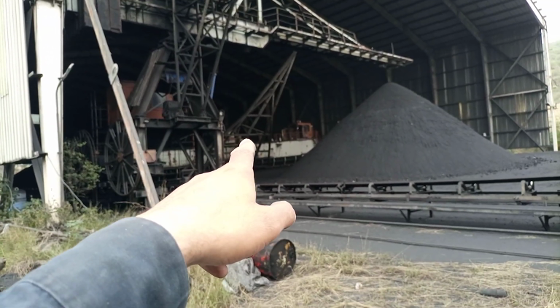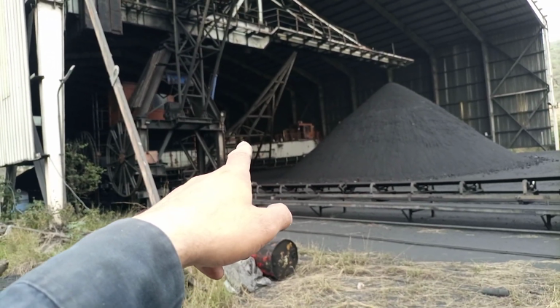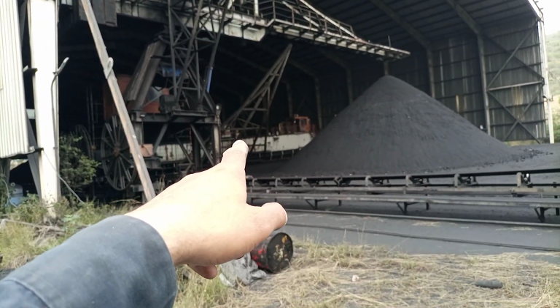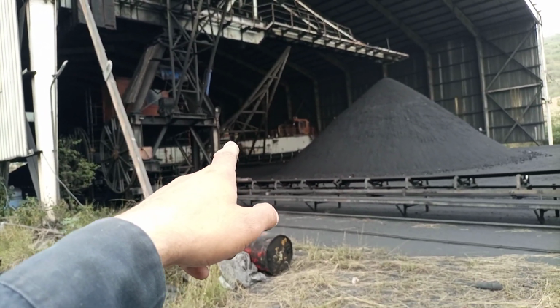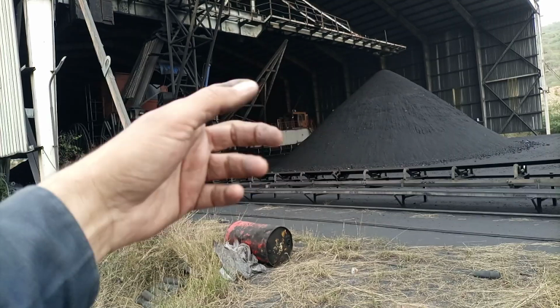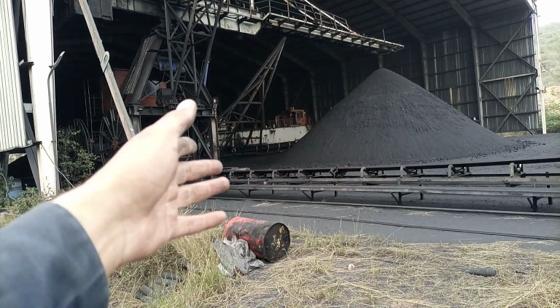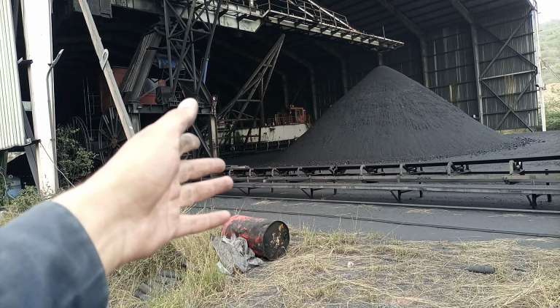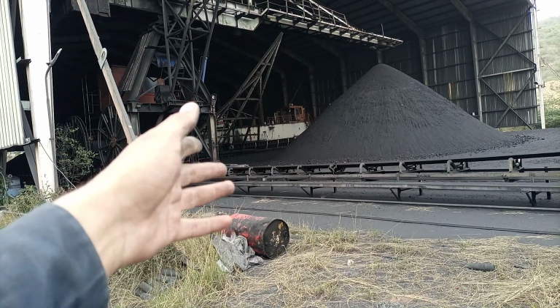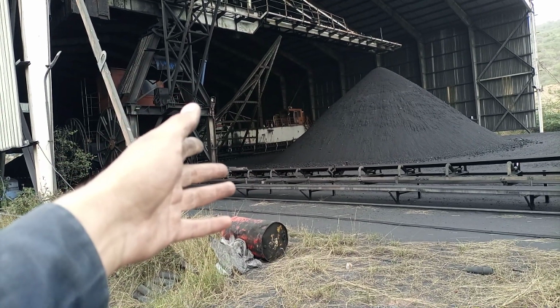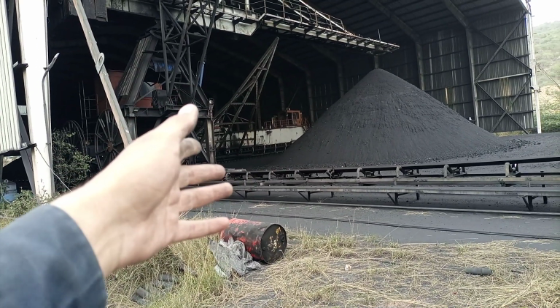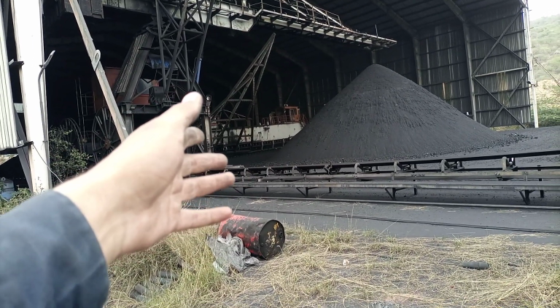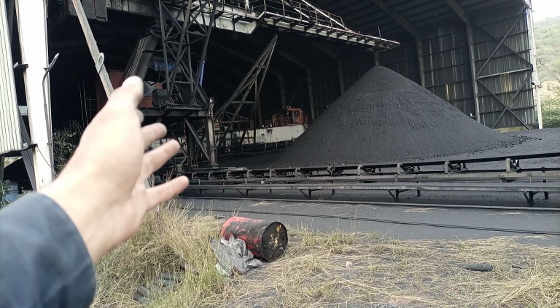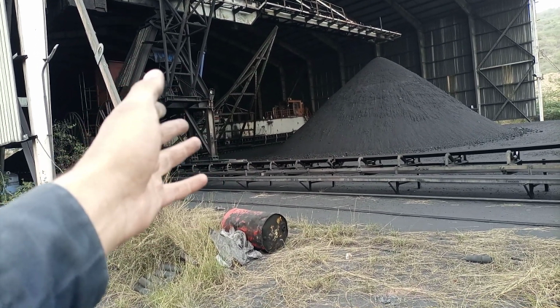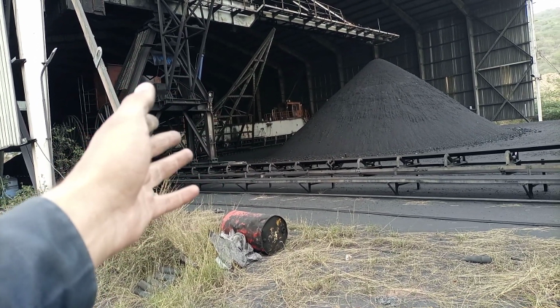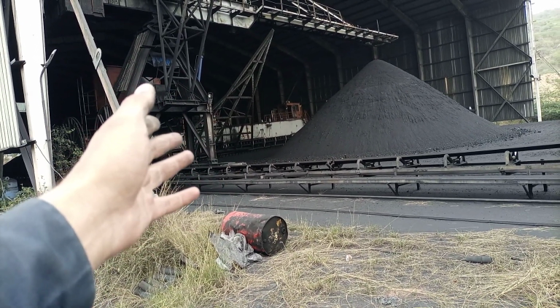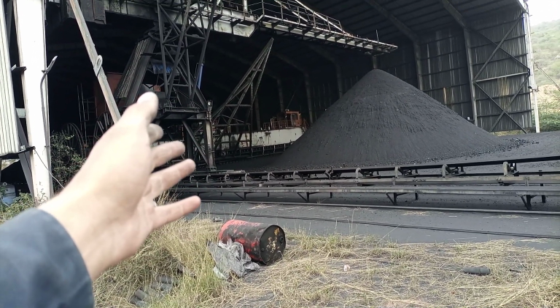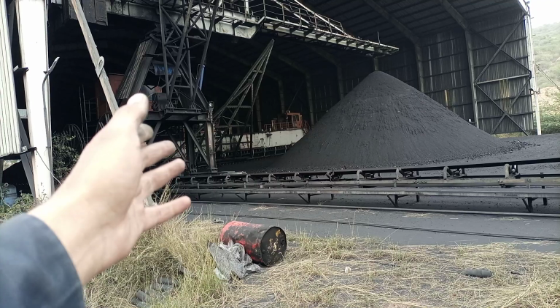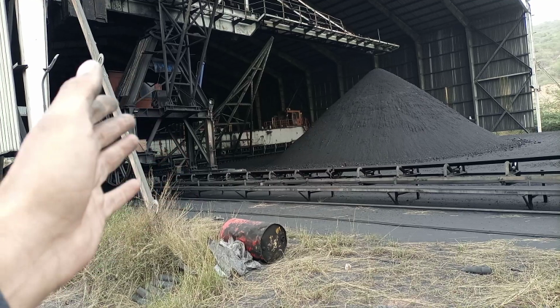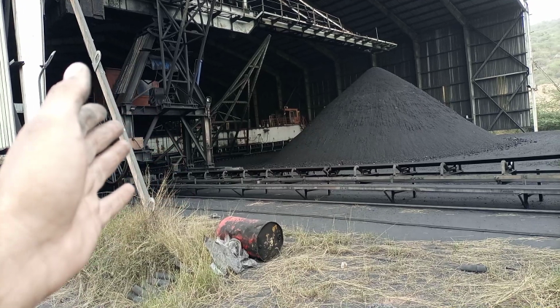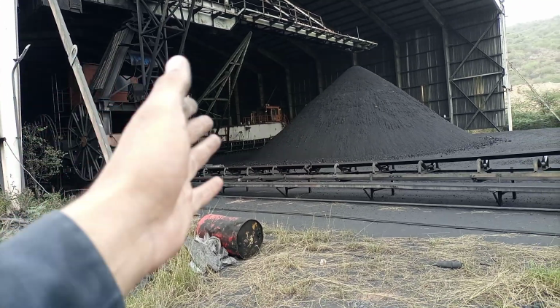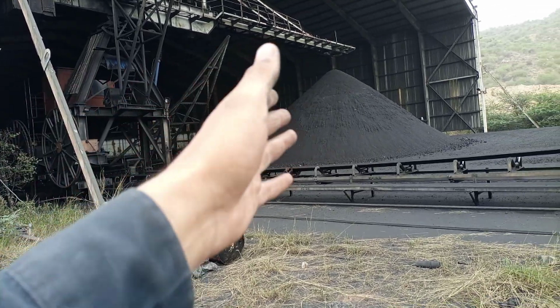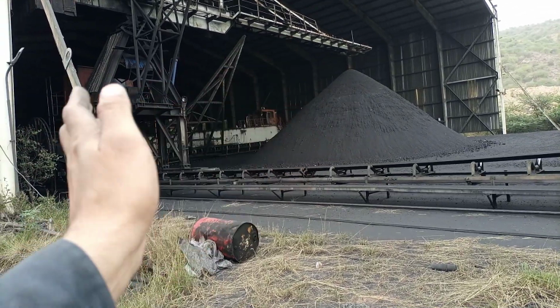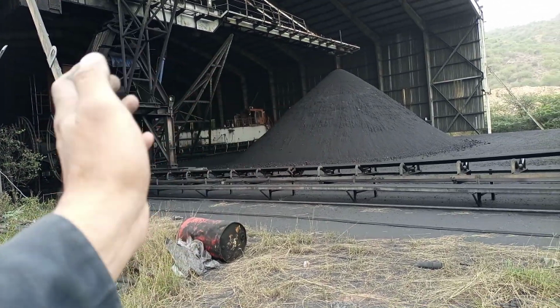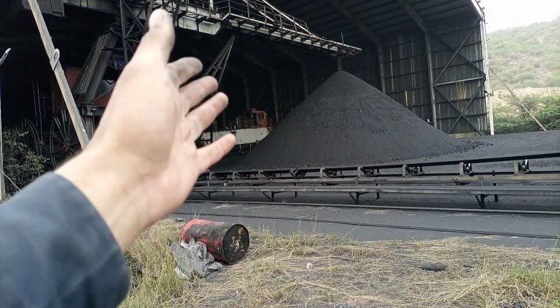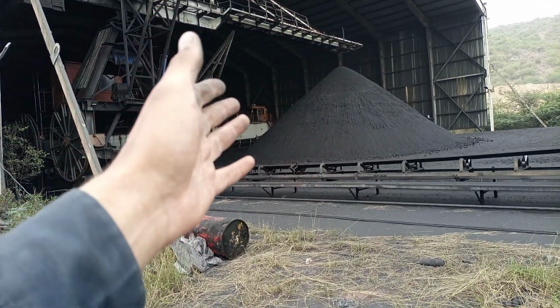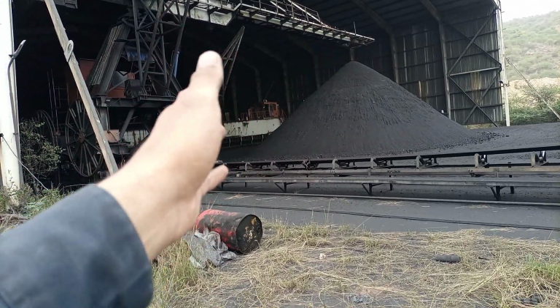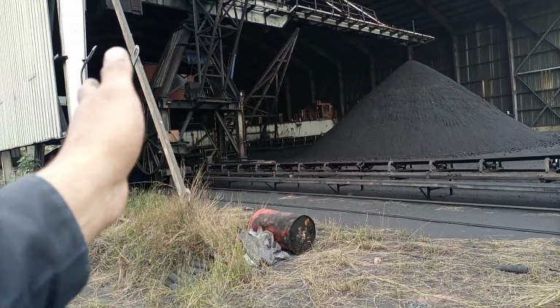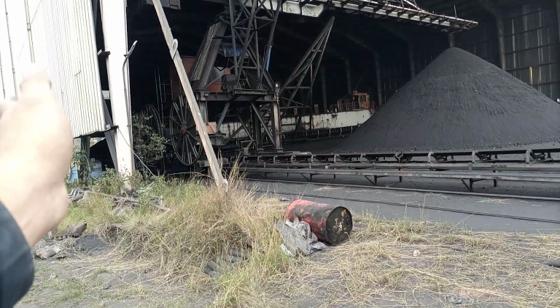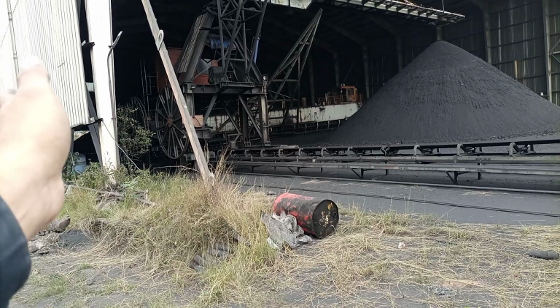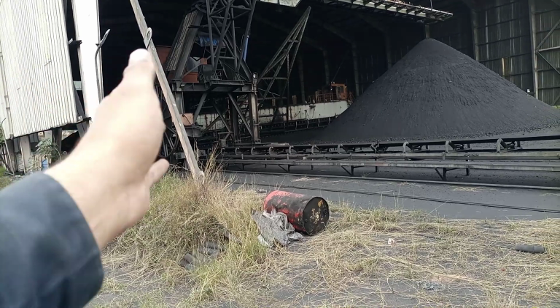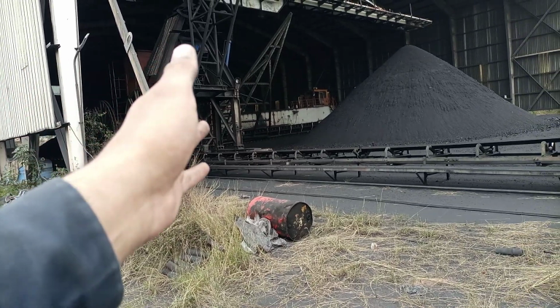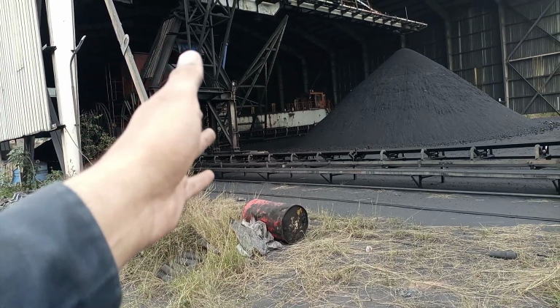The other equipment installed over there is known as a reclaimer. The reclaimer is the second piece of equipment in this pair. Its function is to reclaim the coal pile and take it to the part of the industry where the coal is burnt.